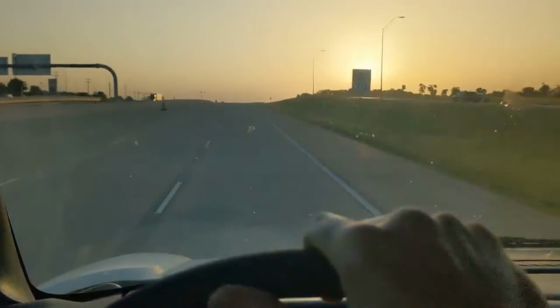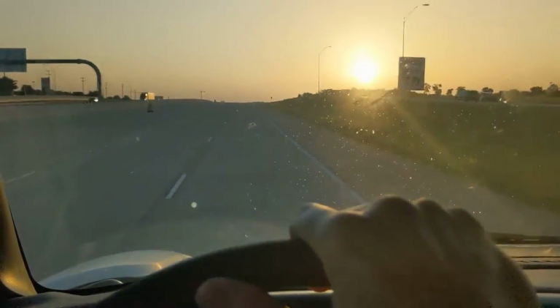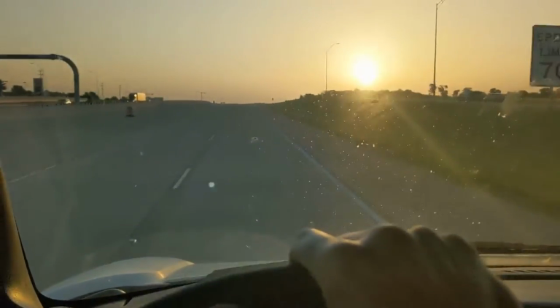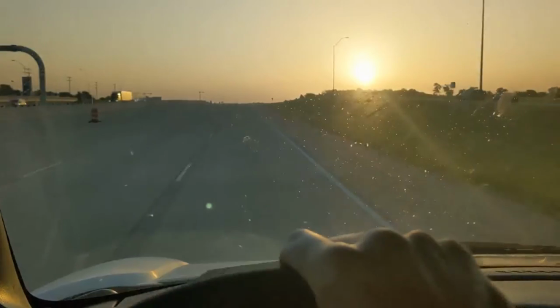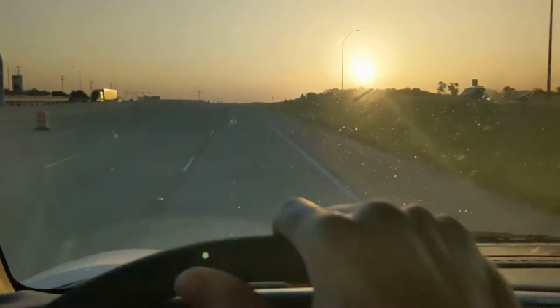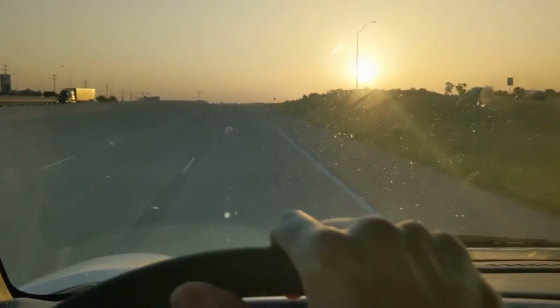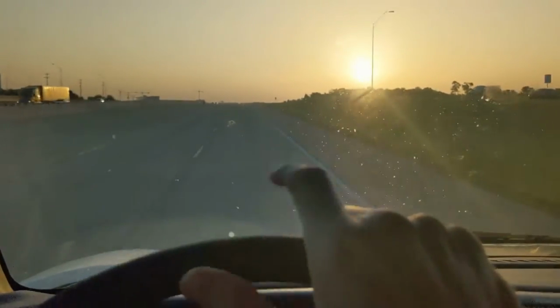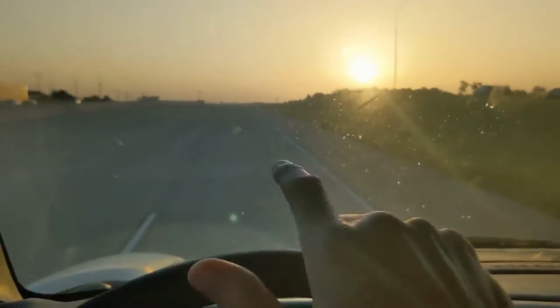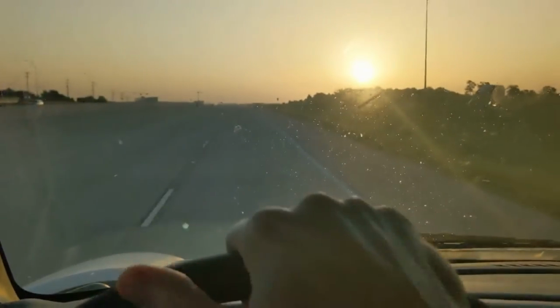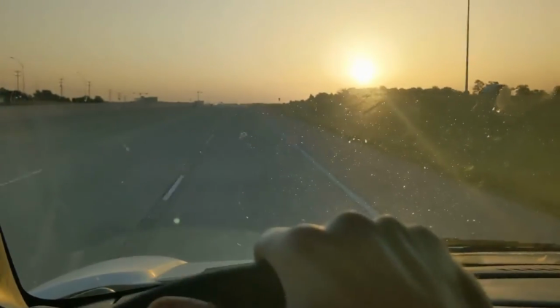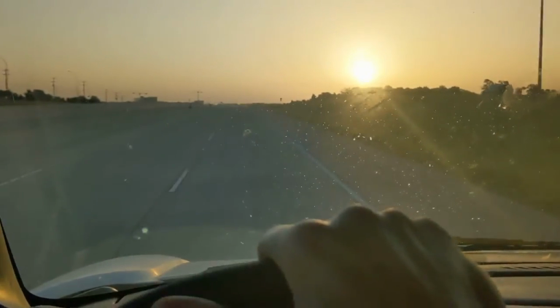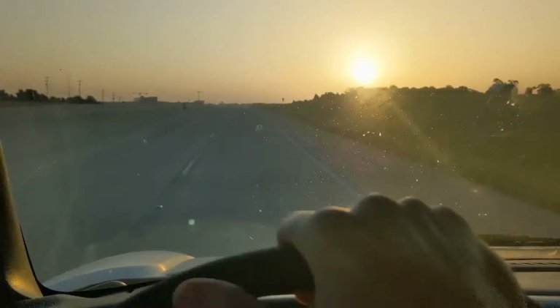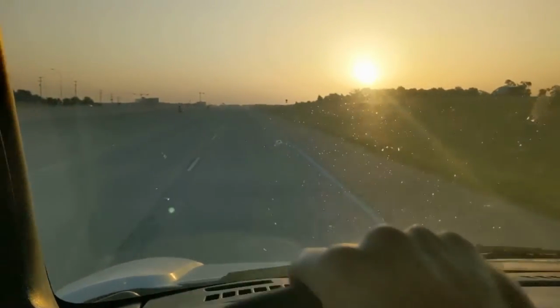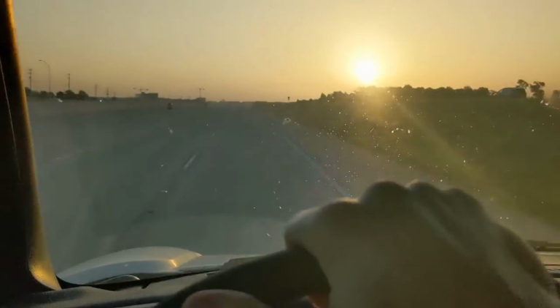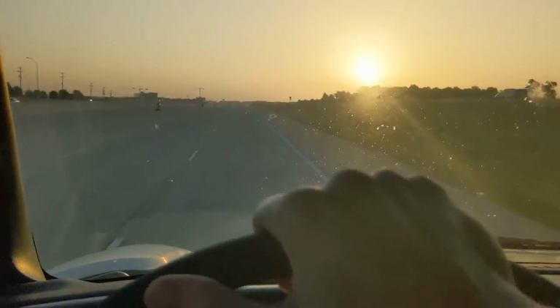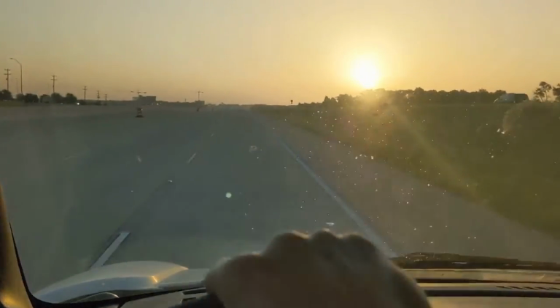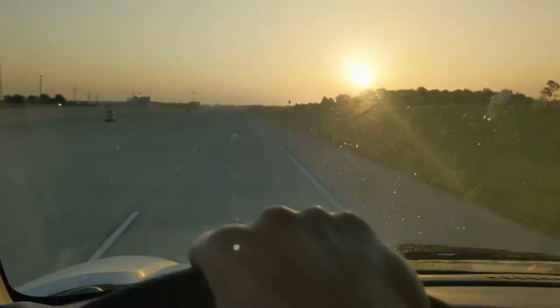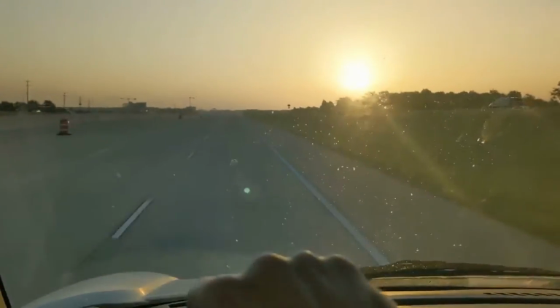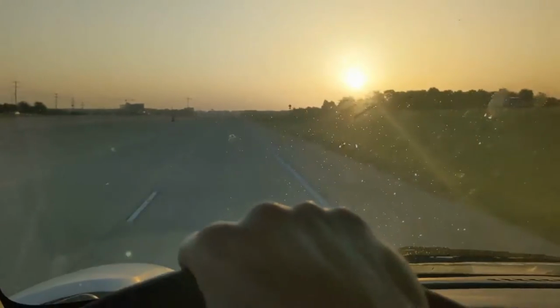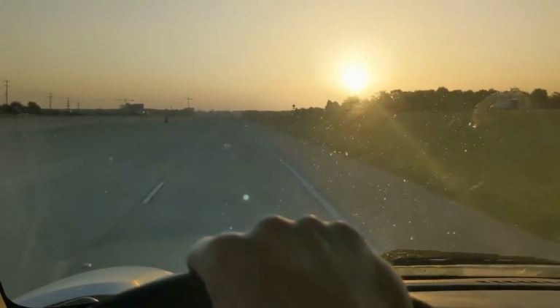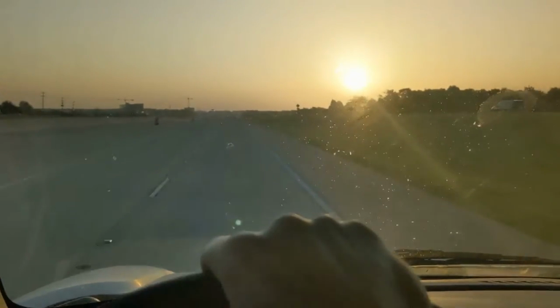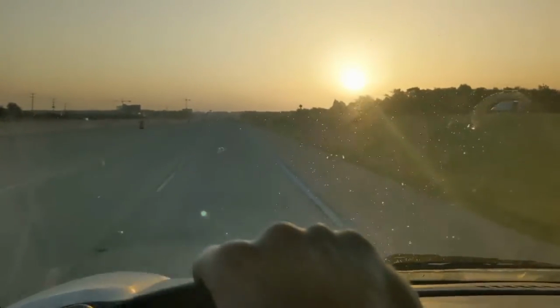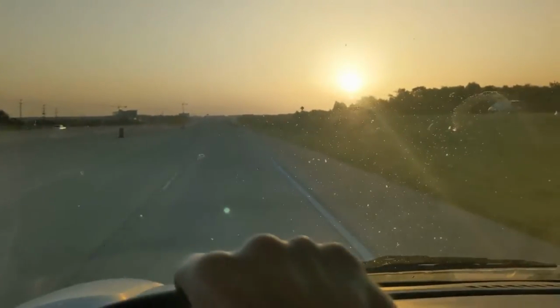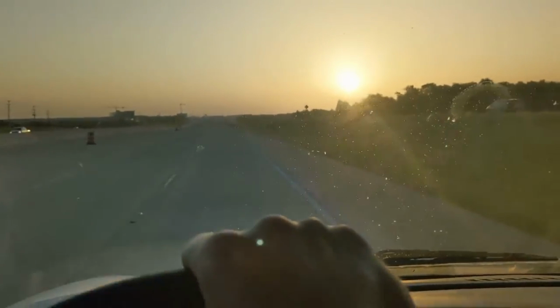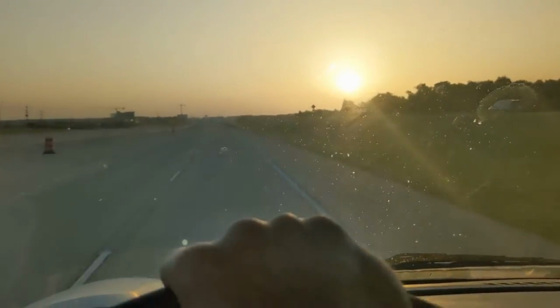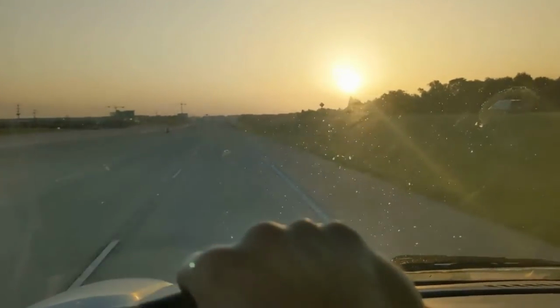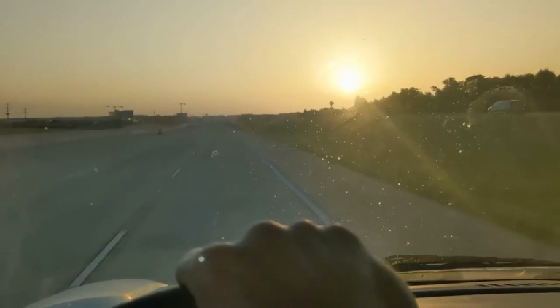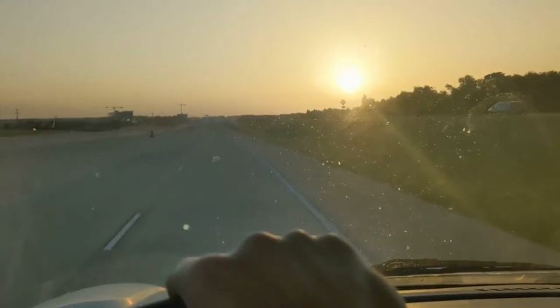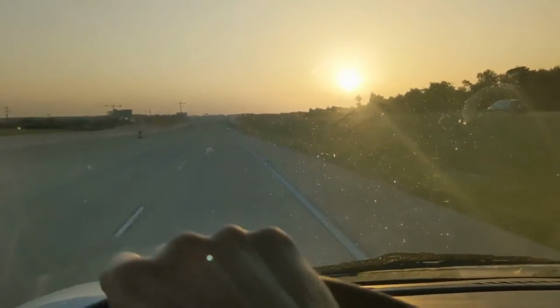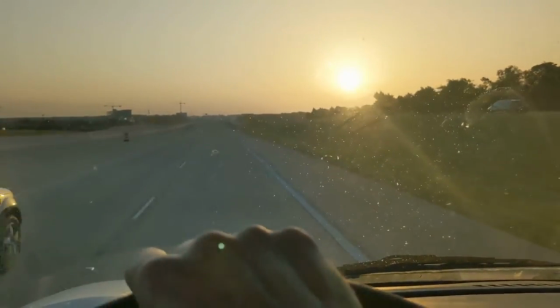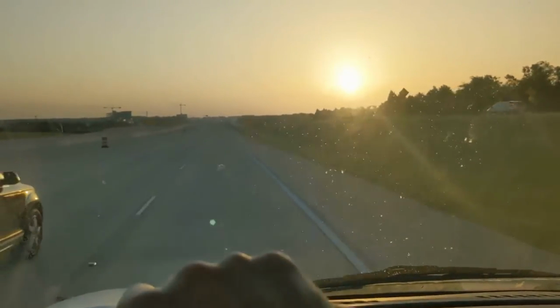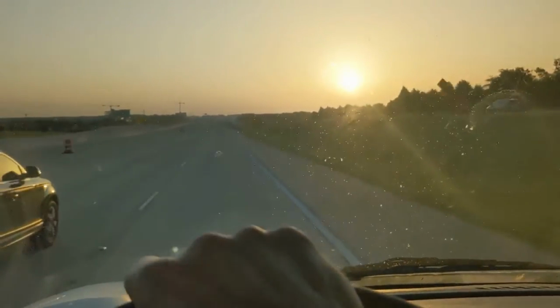There's nothing prettier than a beautiful morning. To go on a run in the morning, to get up before the sun comes up and go on a nice run — that's probably one of my favorite things to do.